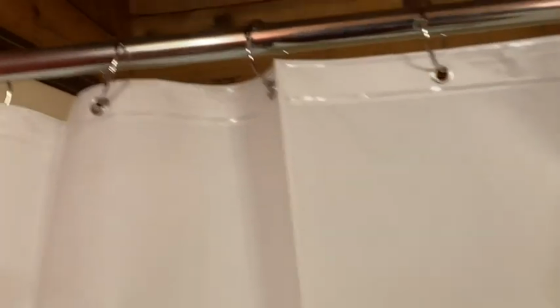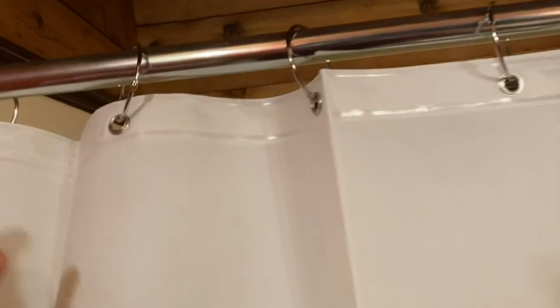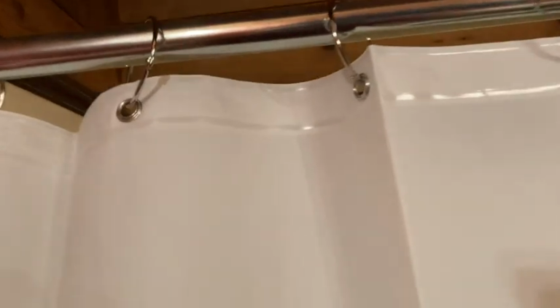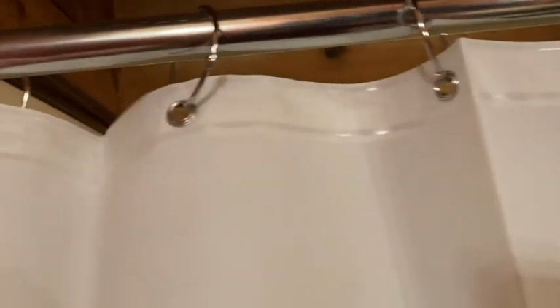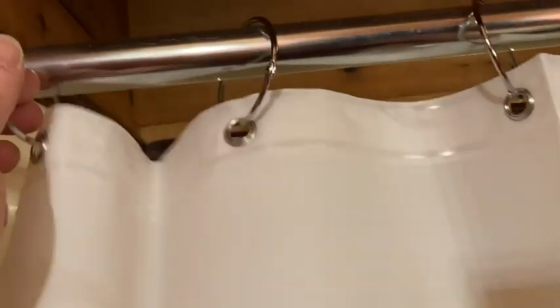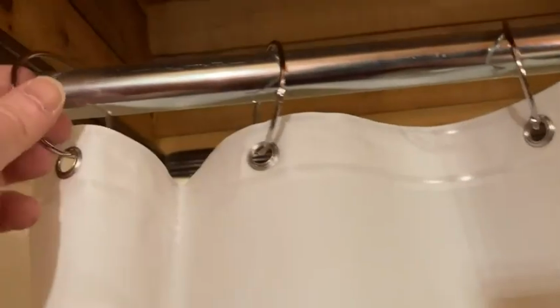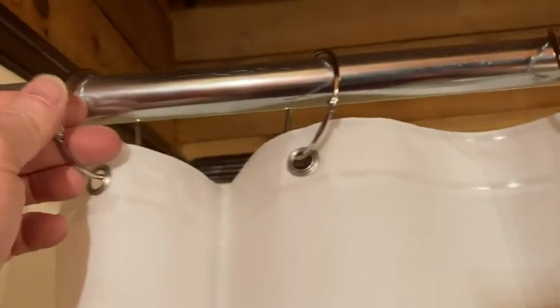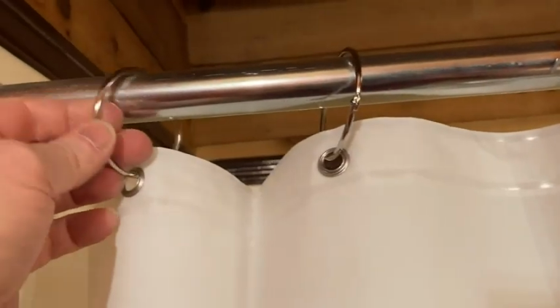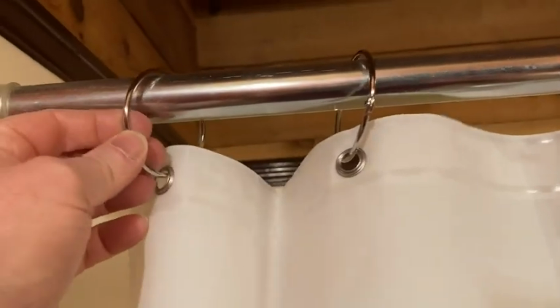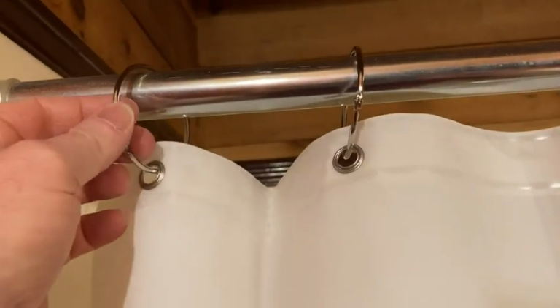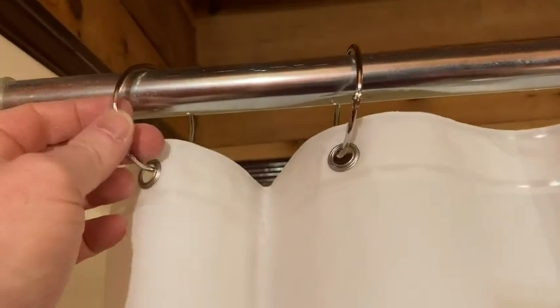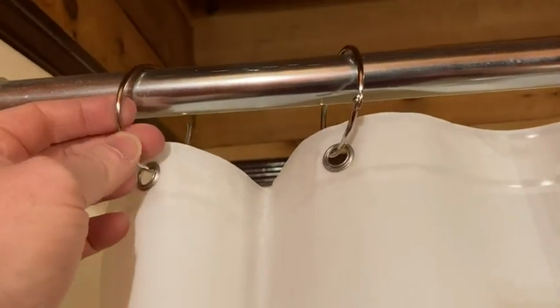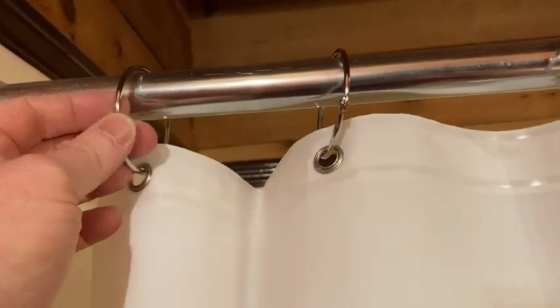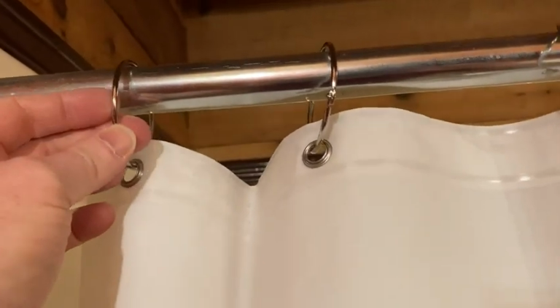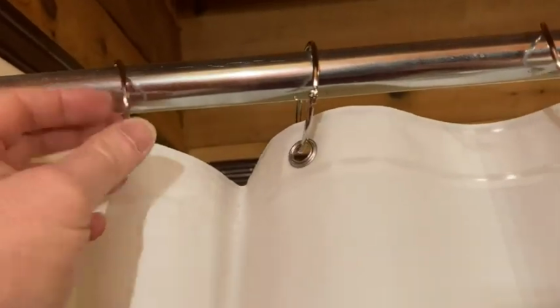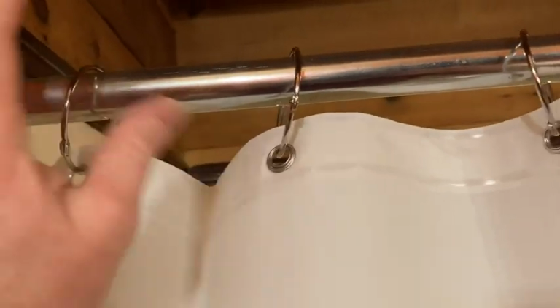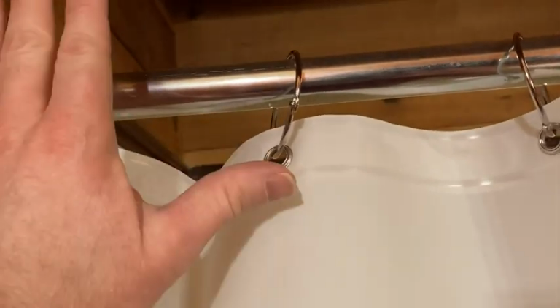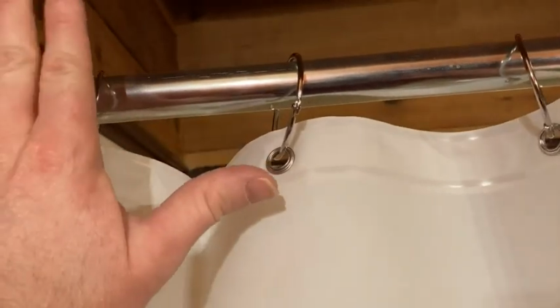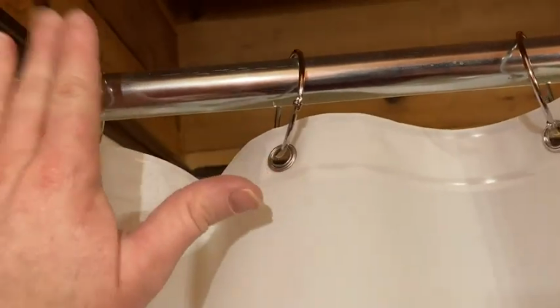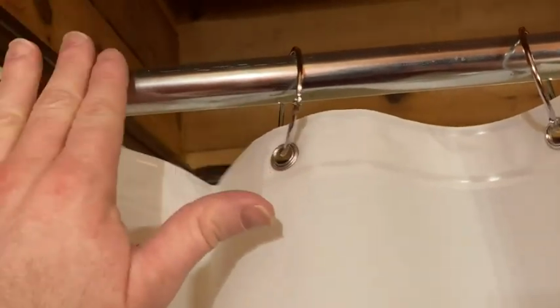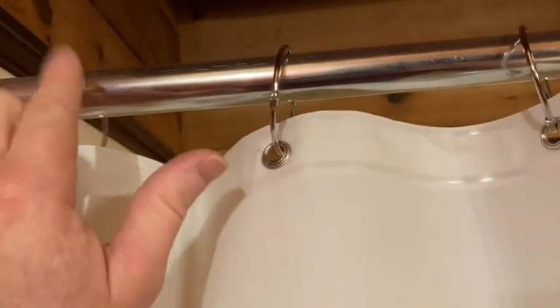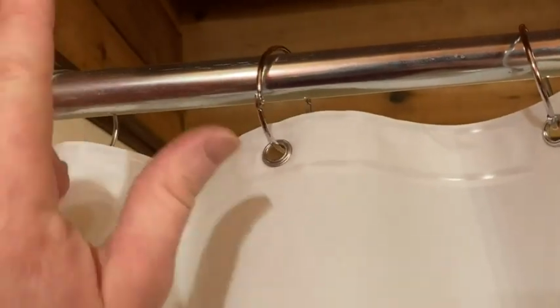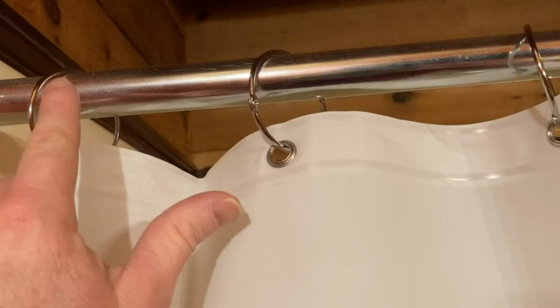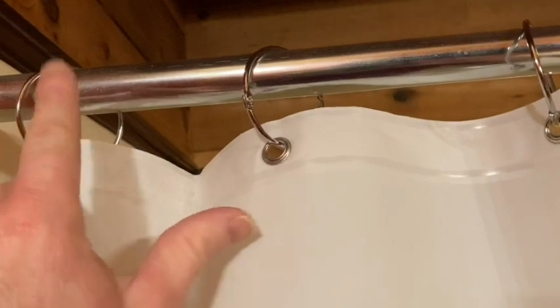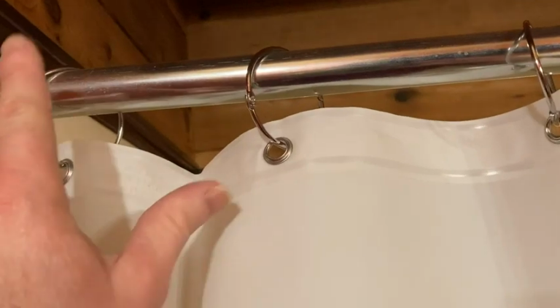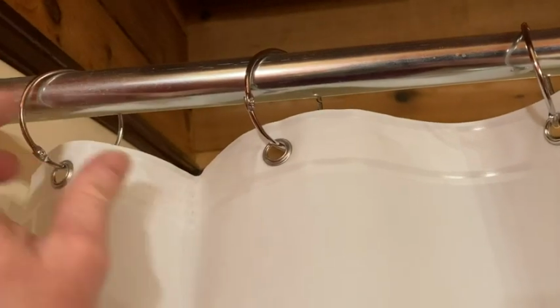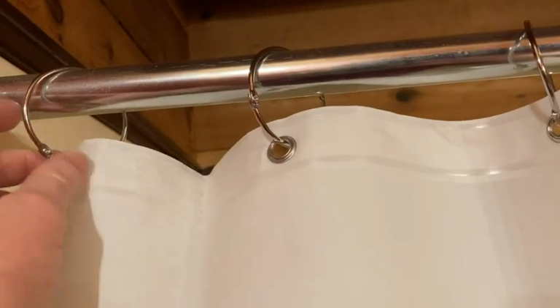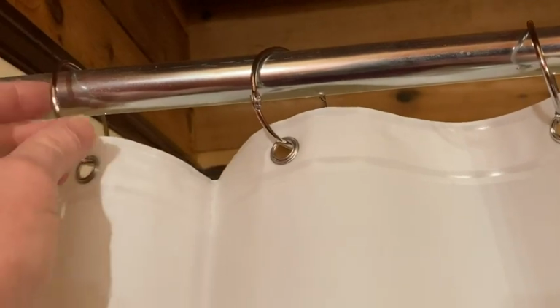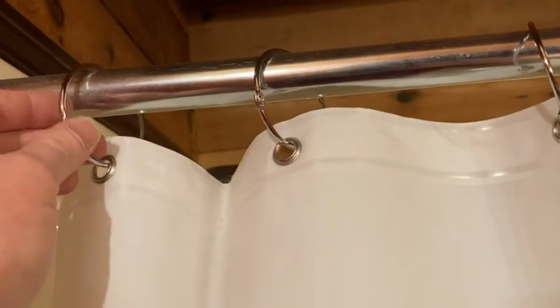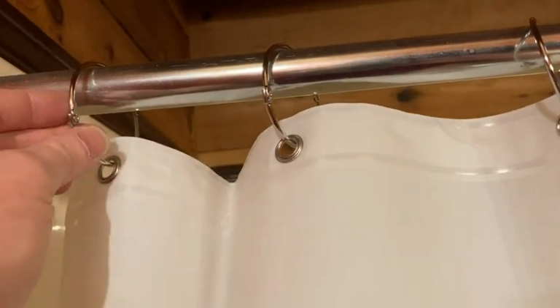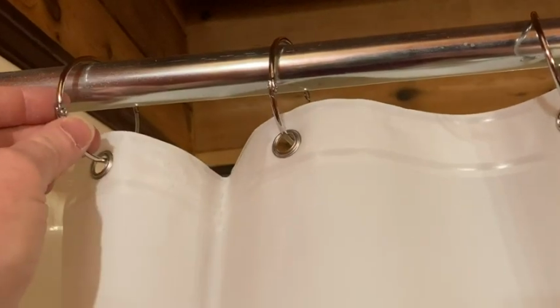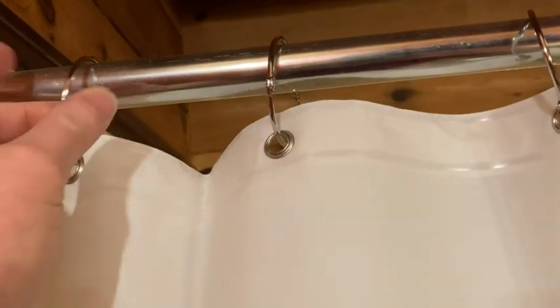The curtain does not come with these shower rings, so I purchased these on Amazon also. You need 12.